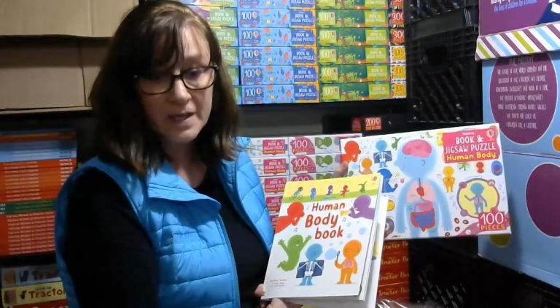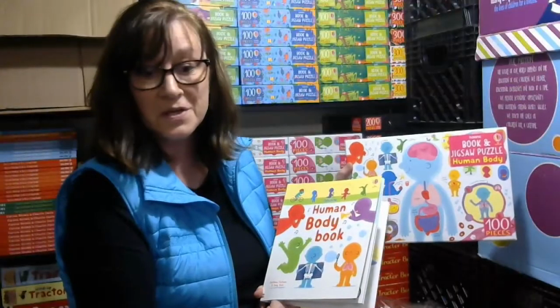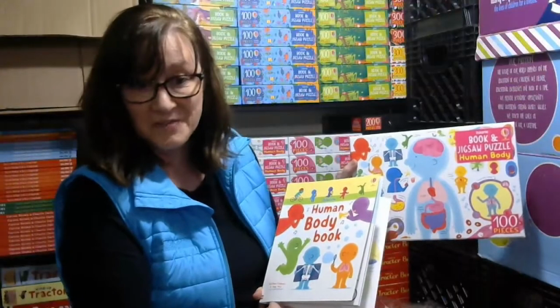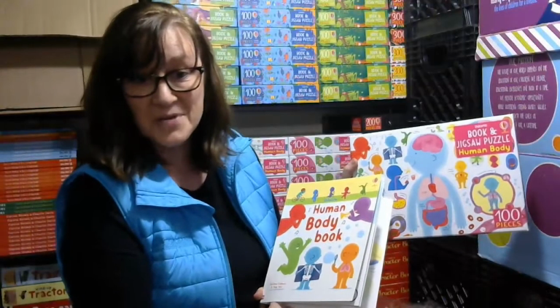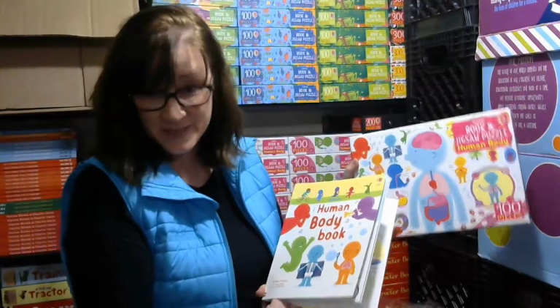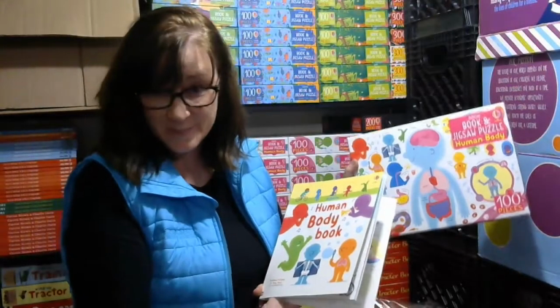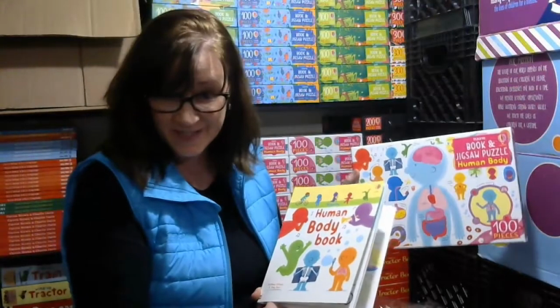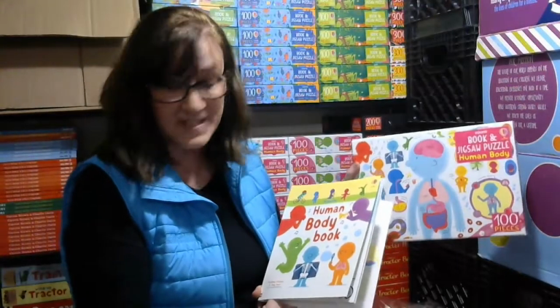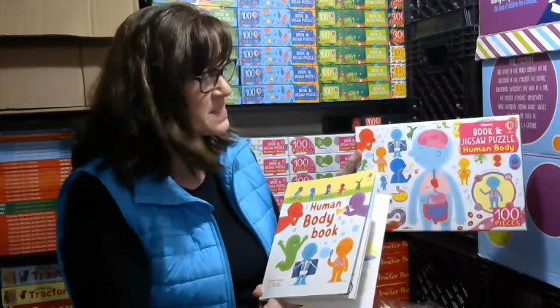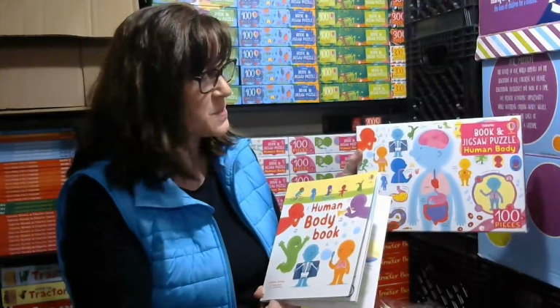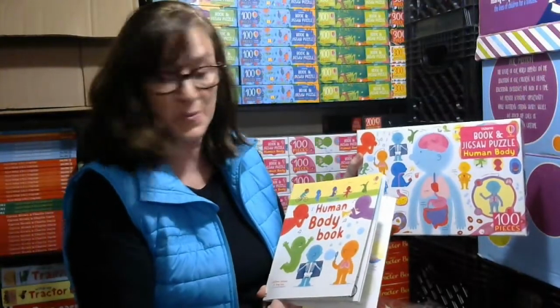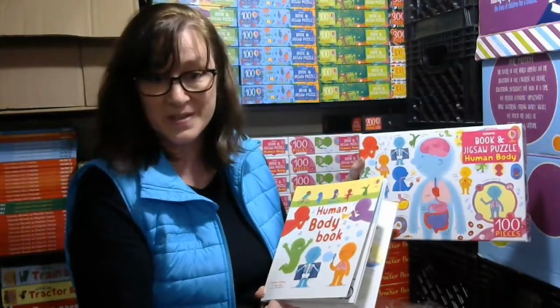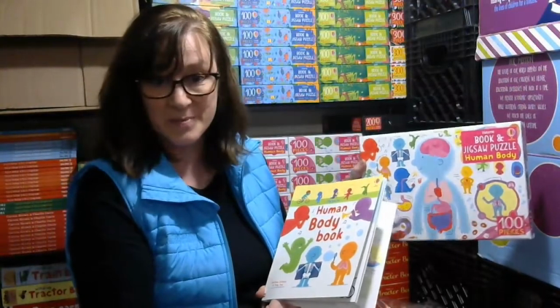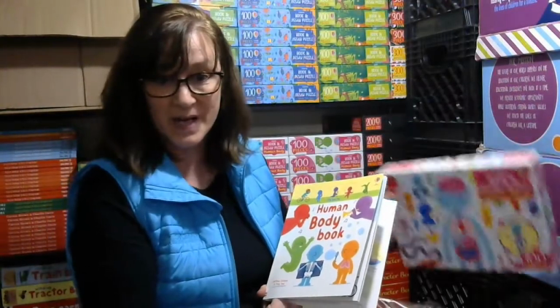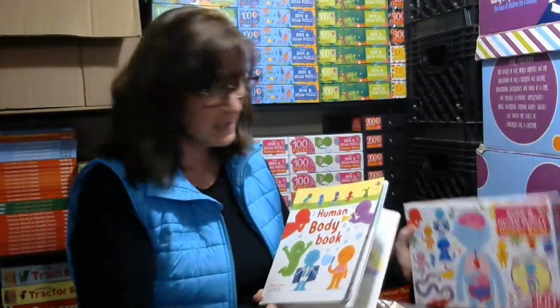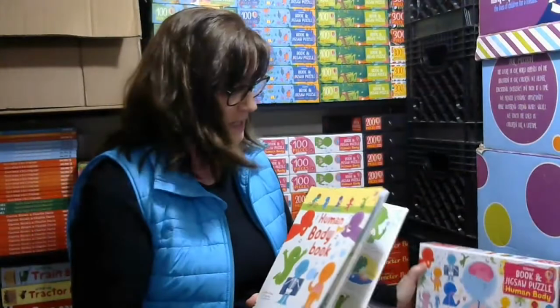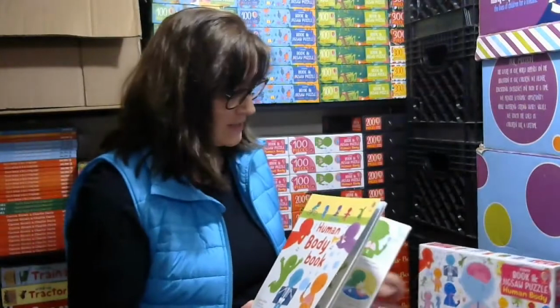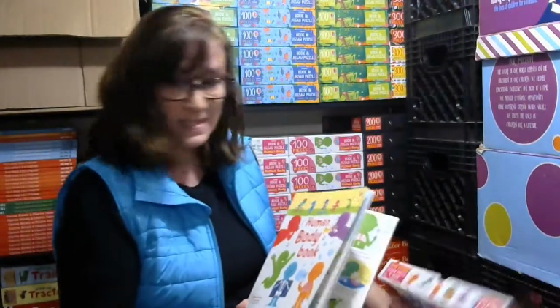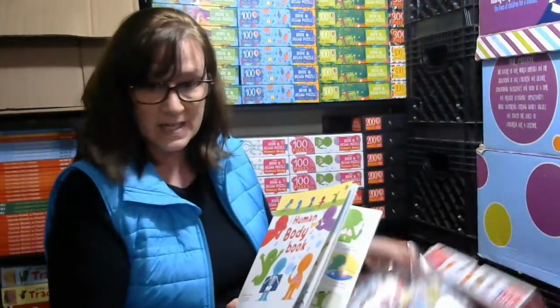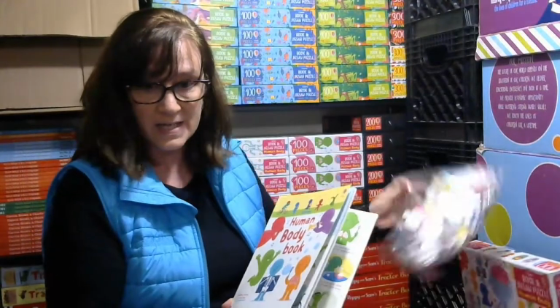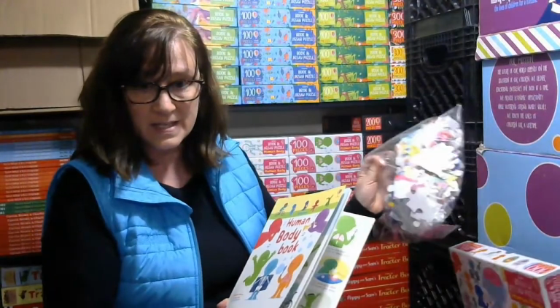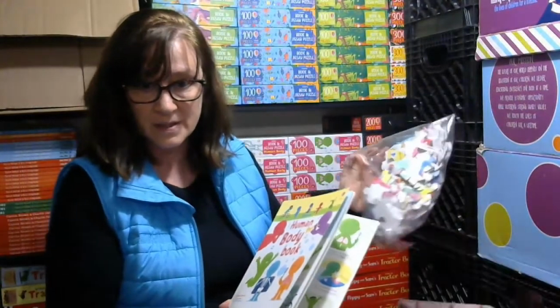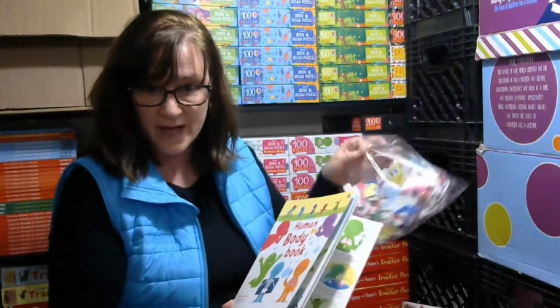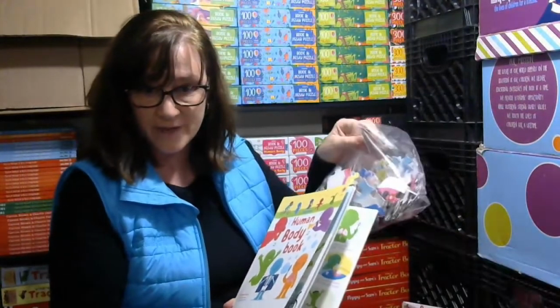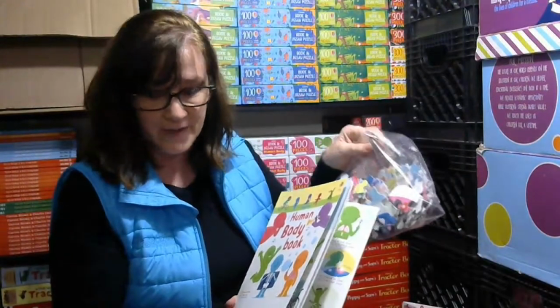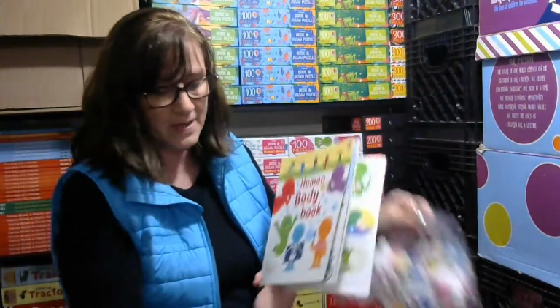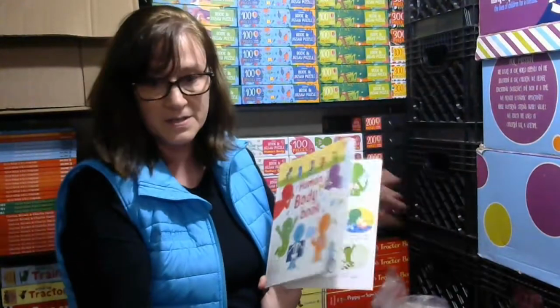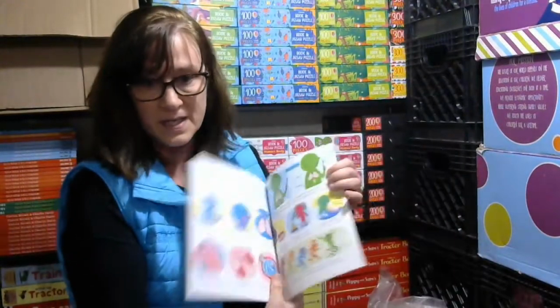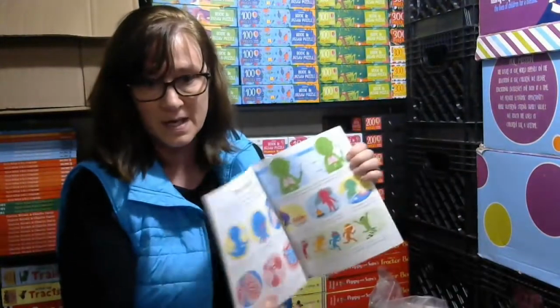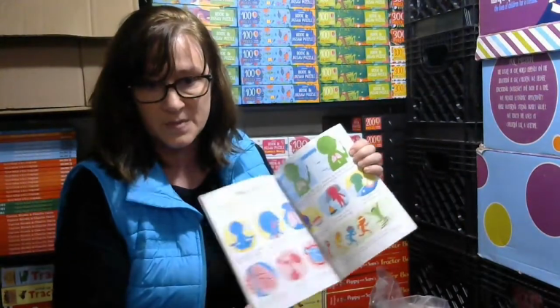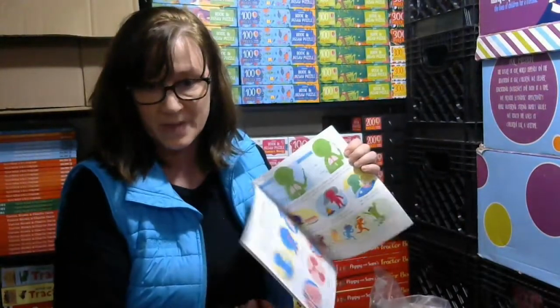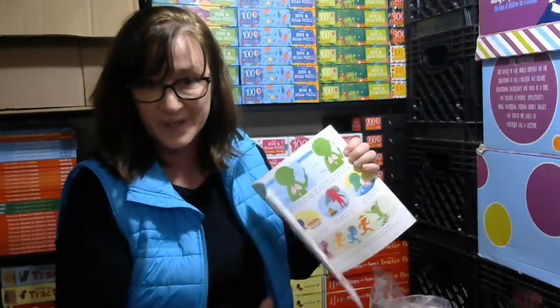There are several hundred-piece puzzles, and this is the newest one — the Human Body. This is the size of the pieces, and it also comes with a book.